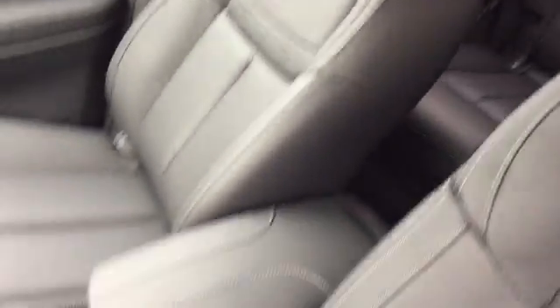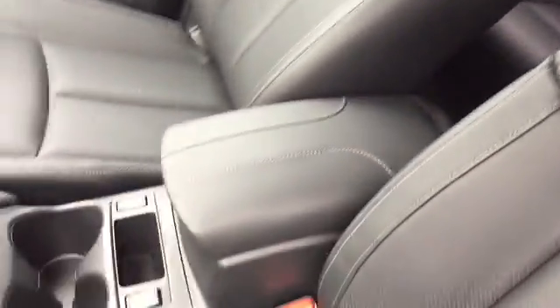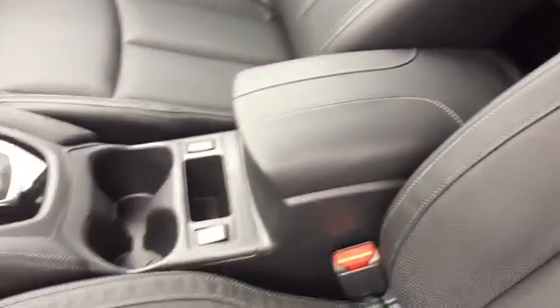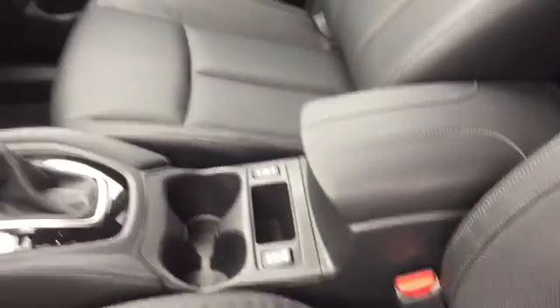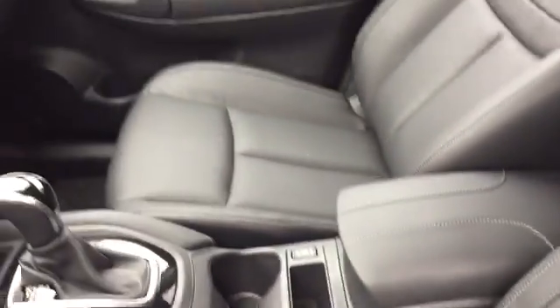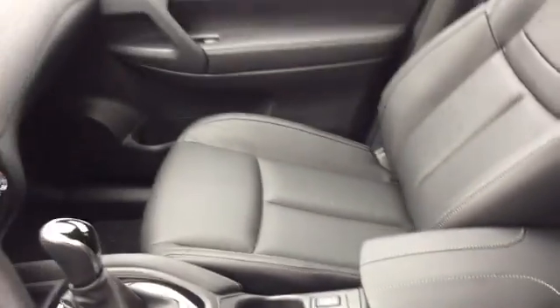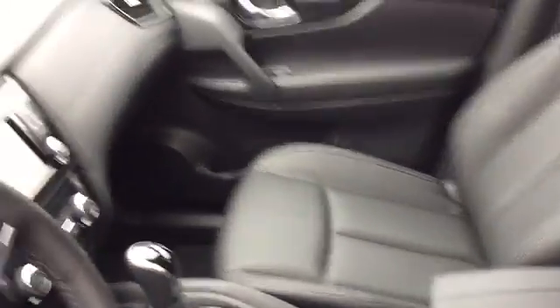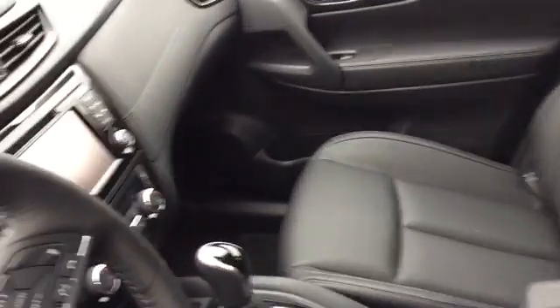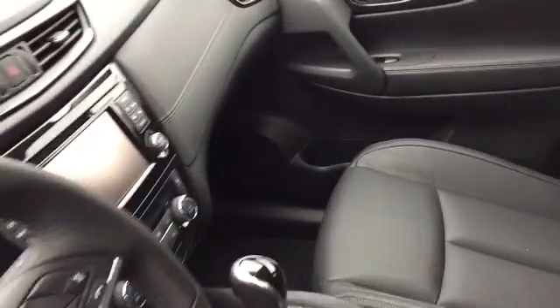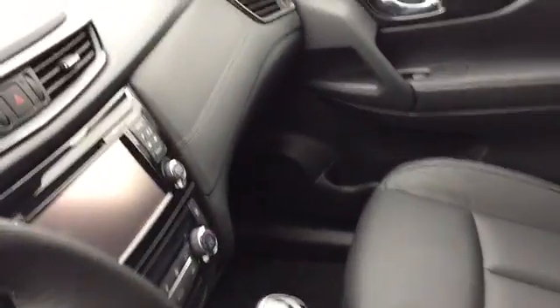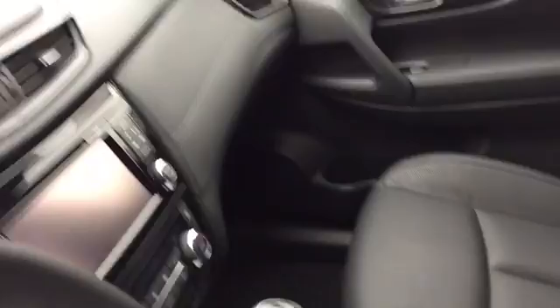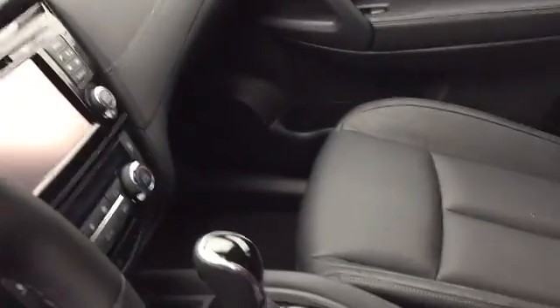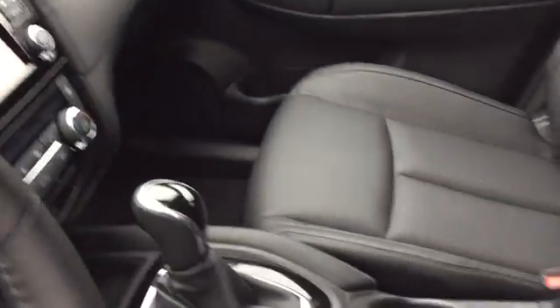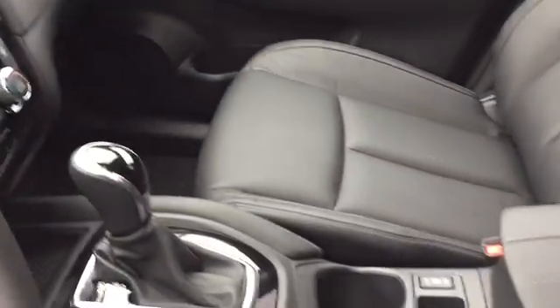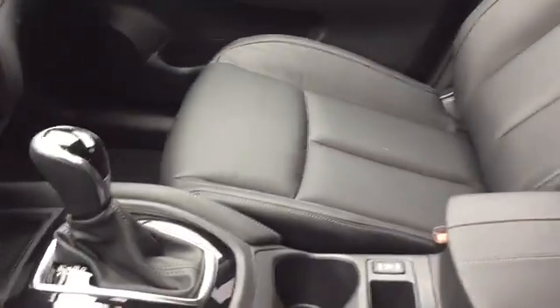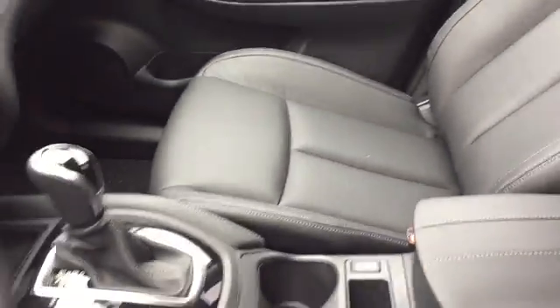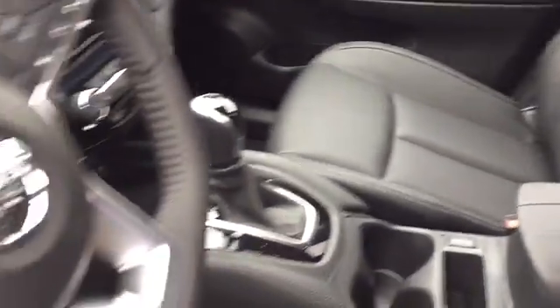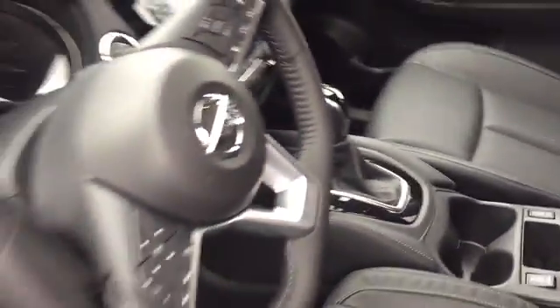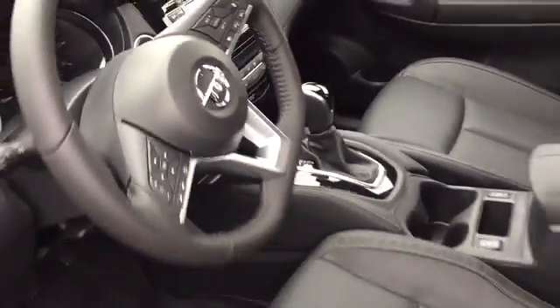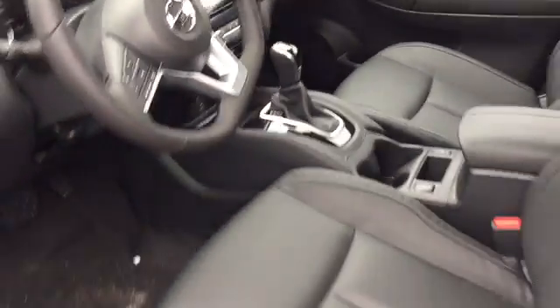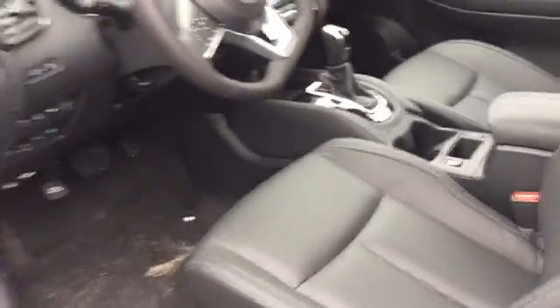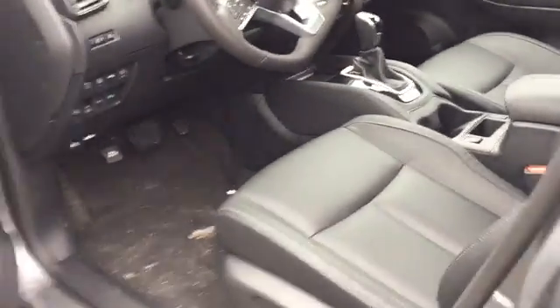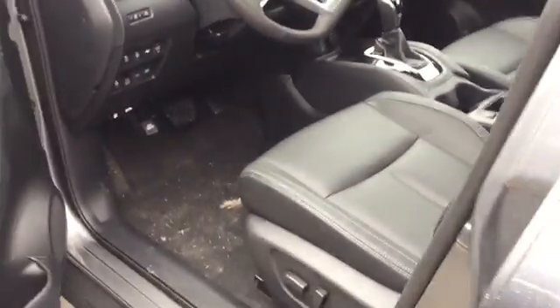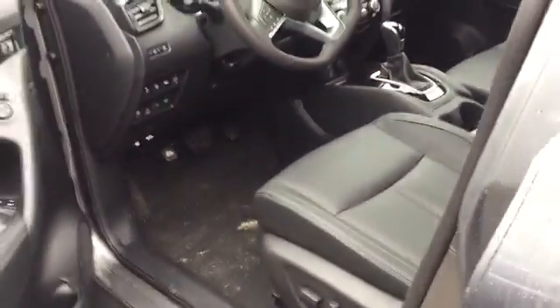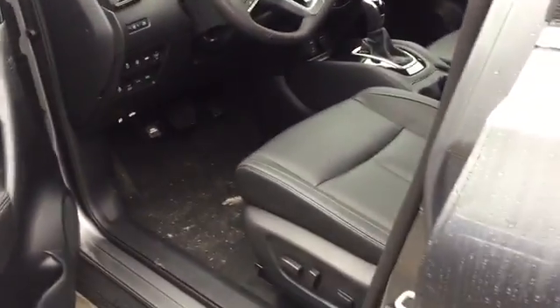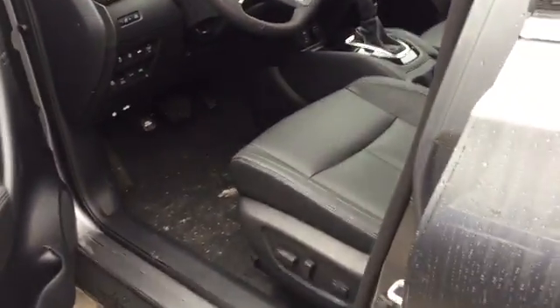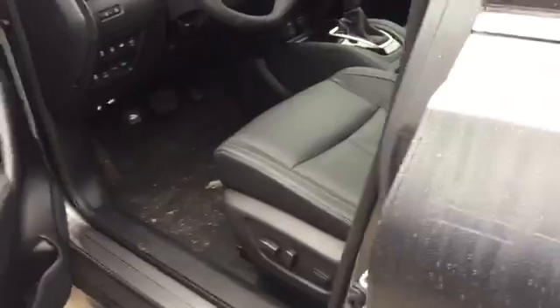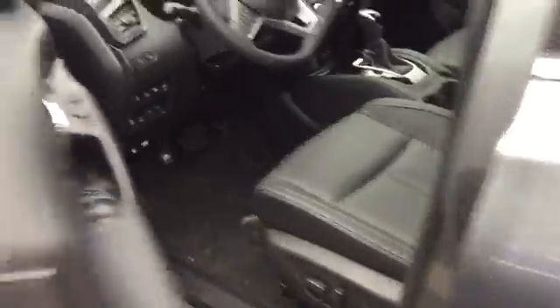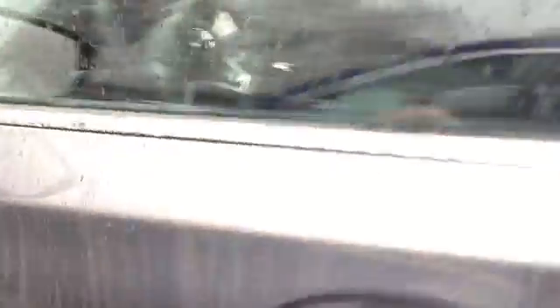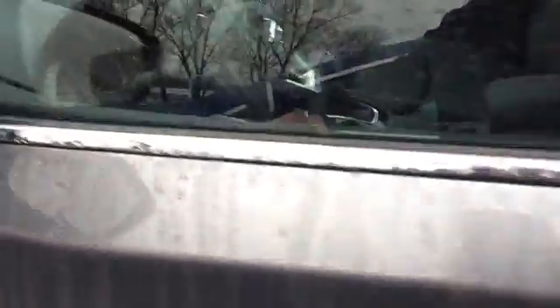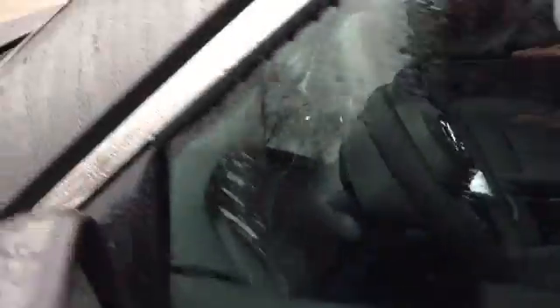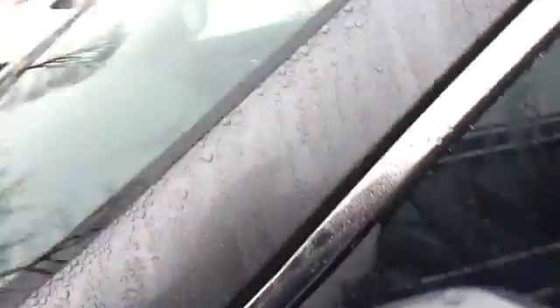Here's a look inside of the Rogue. Lots of headroom and legroom. This one's got the navigation, the heated leather interior, the heated steering wheel, and of course, all-wheel drive.